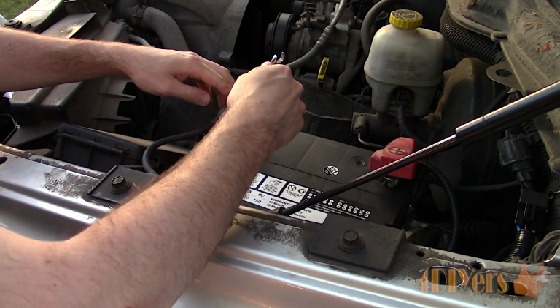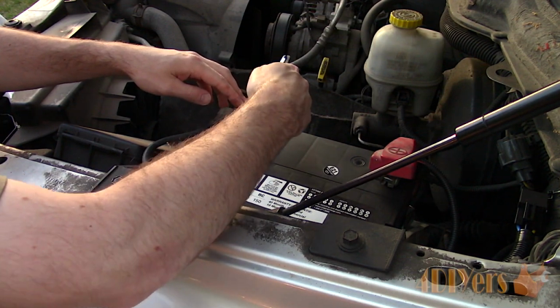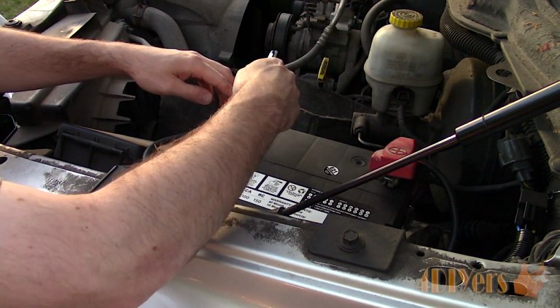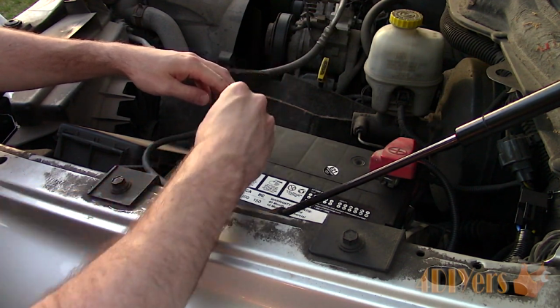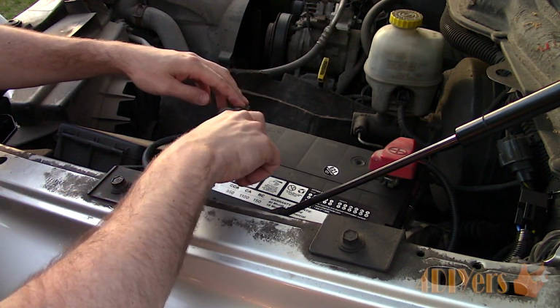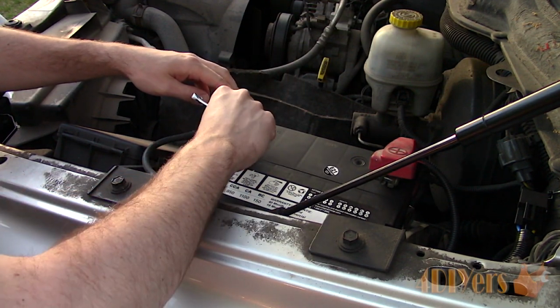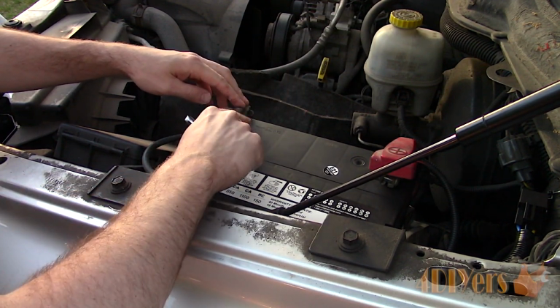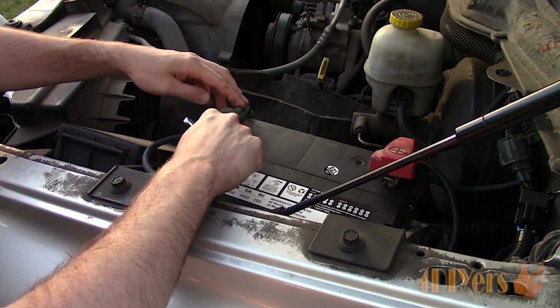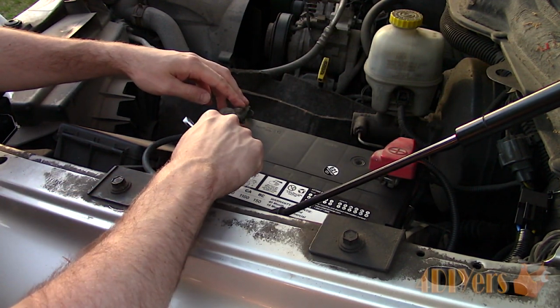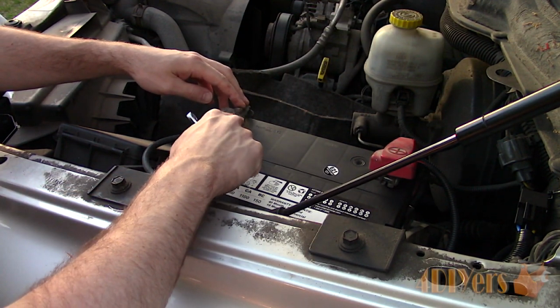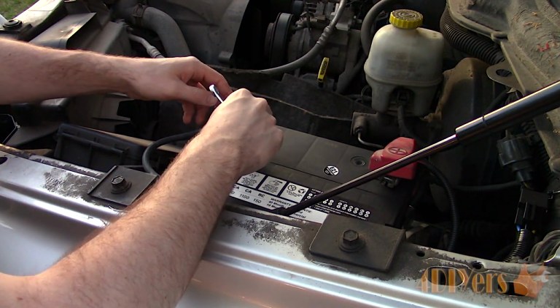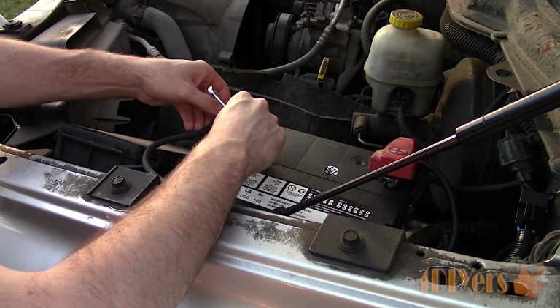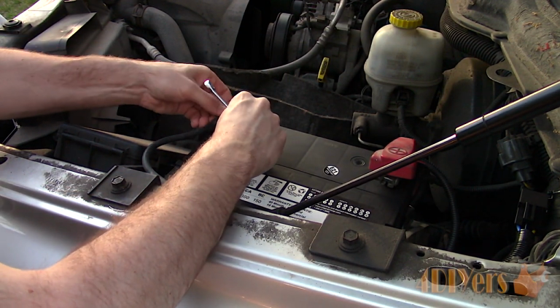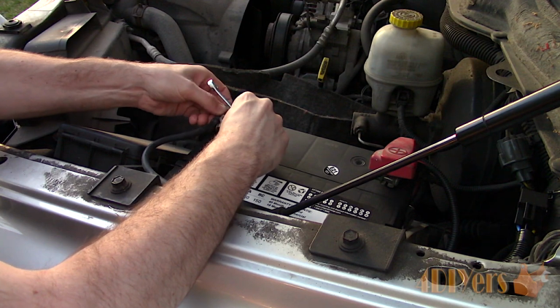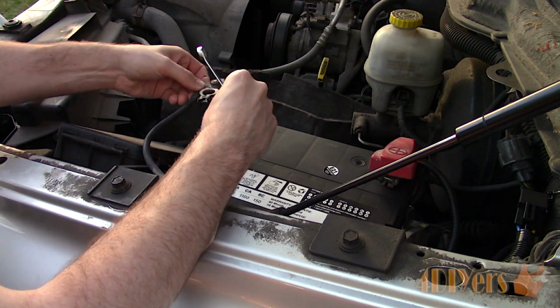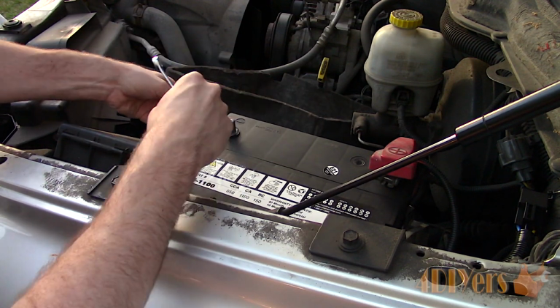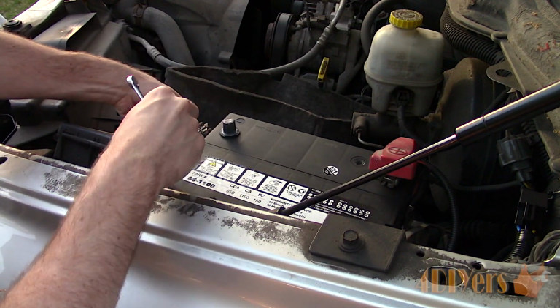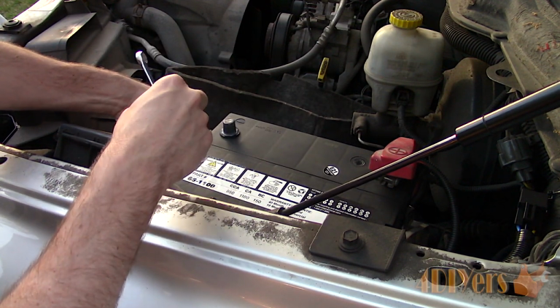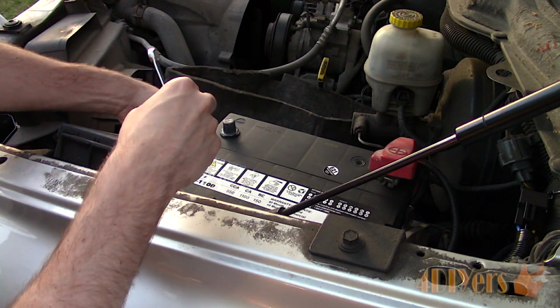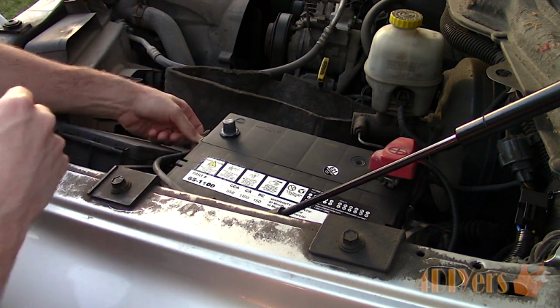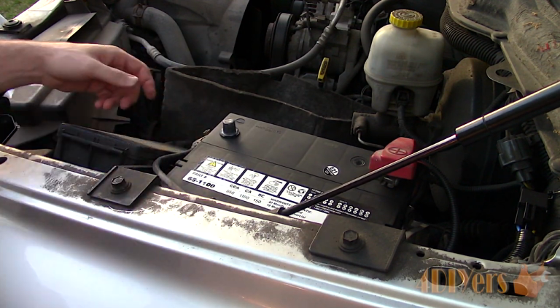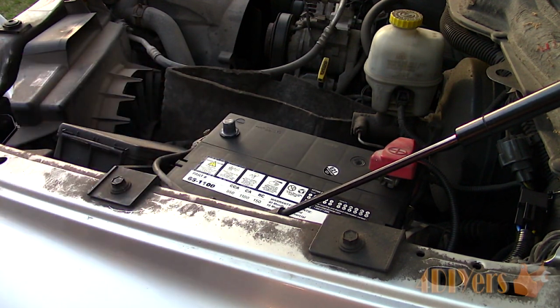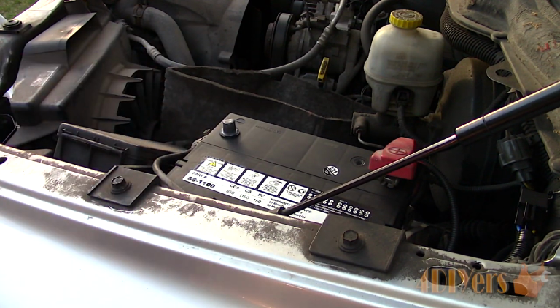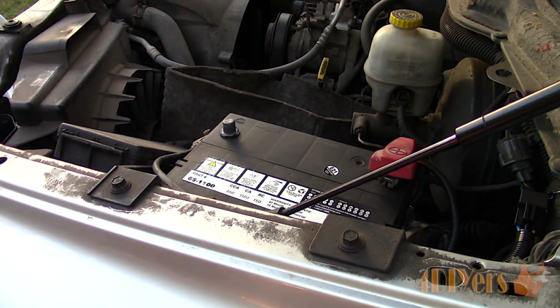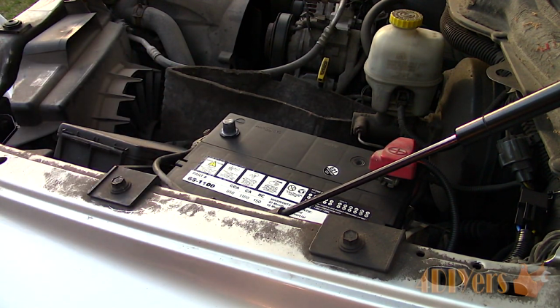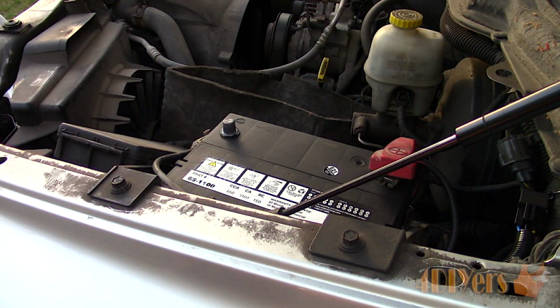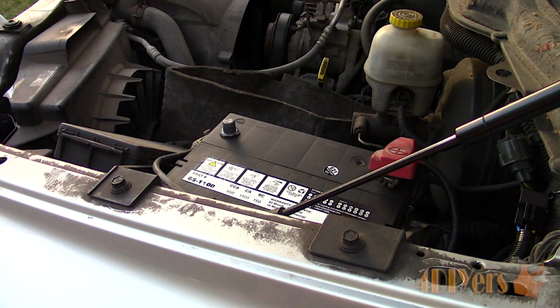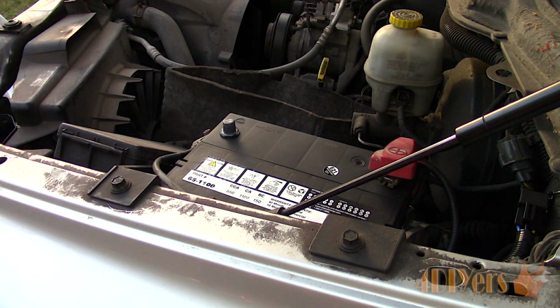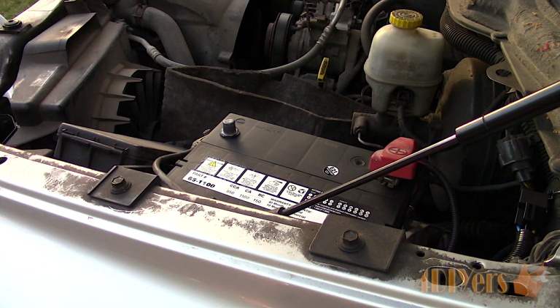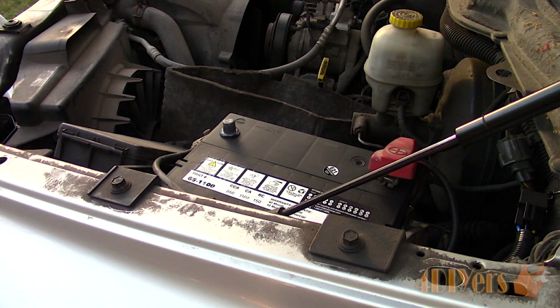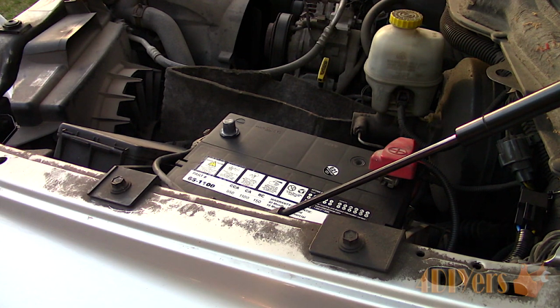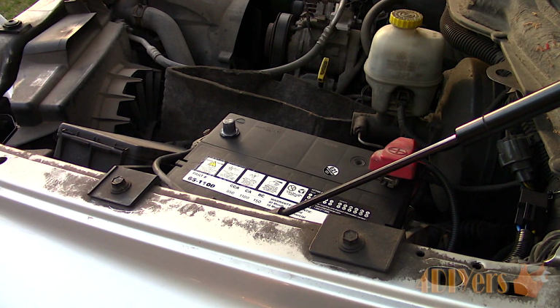We are working with a module here so it's always good practice to disconnect the battery first as a safety precaution. Disconnecting the negative battery terminal is all that's needed, and this requires a 10mm wrench.